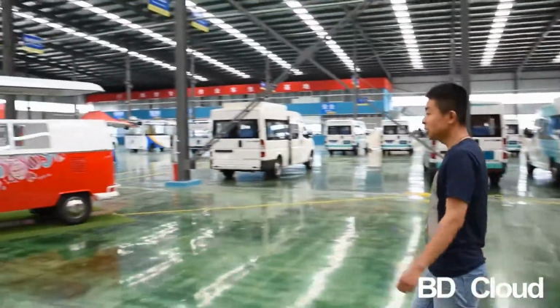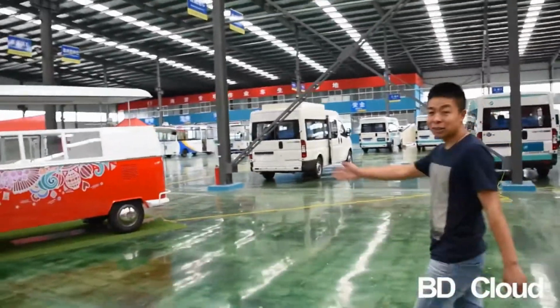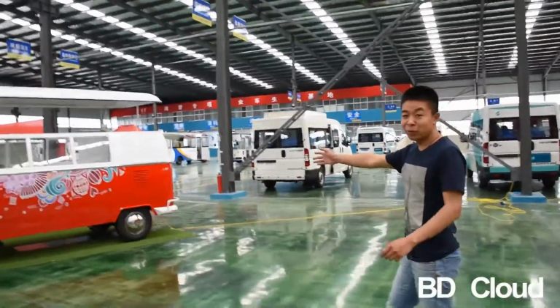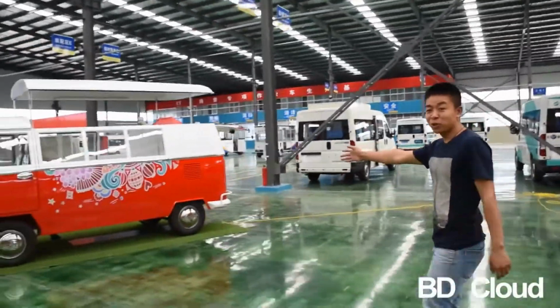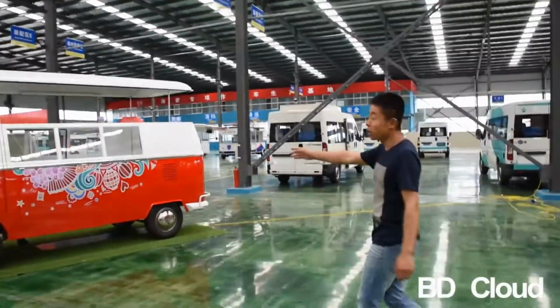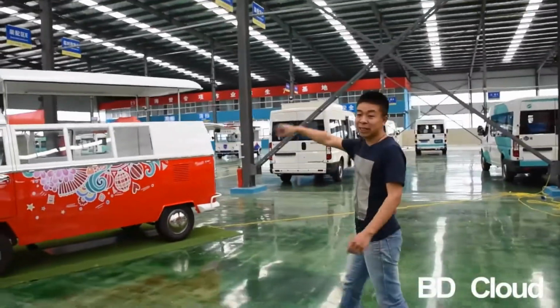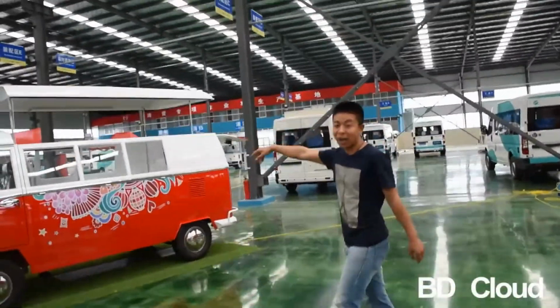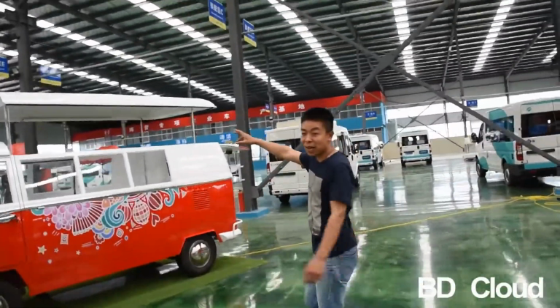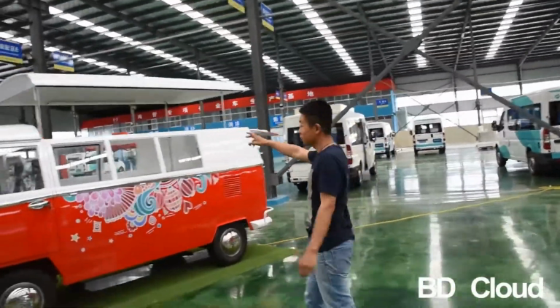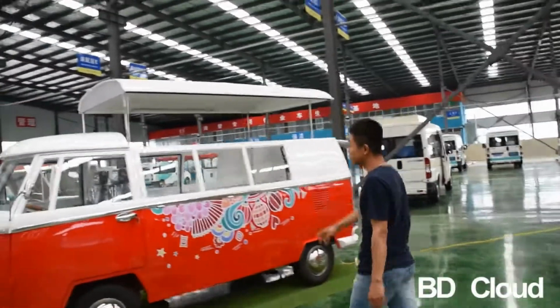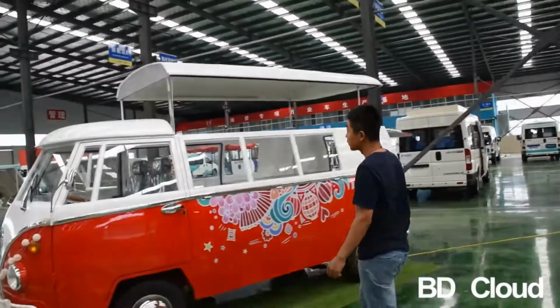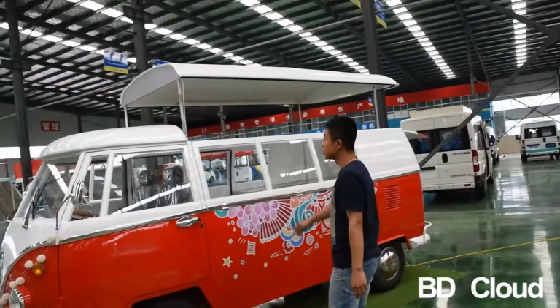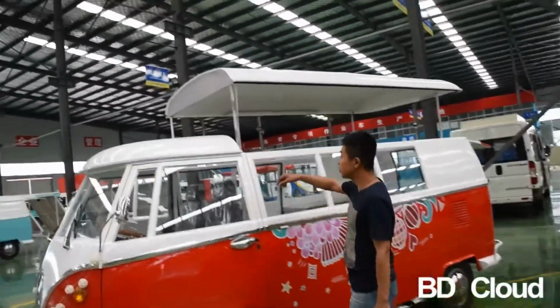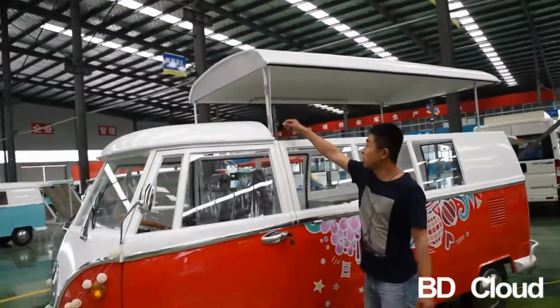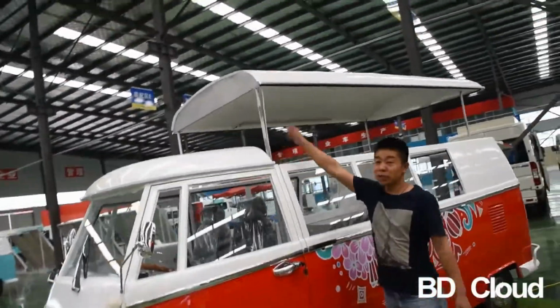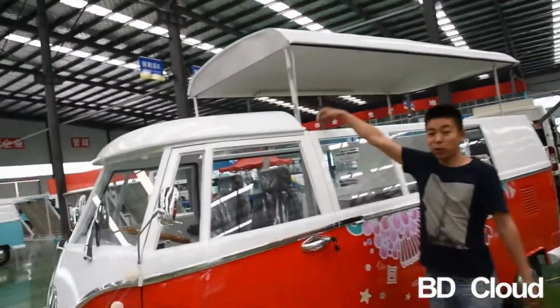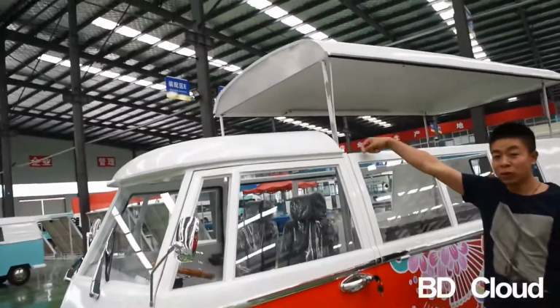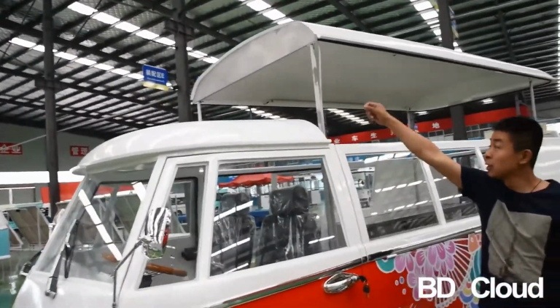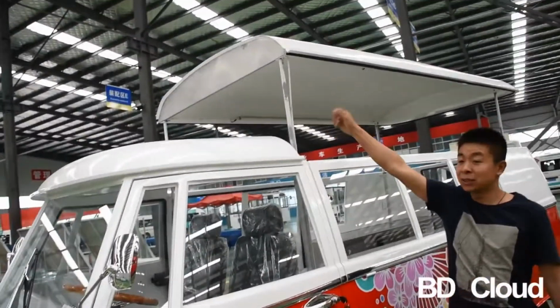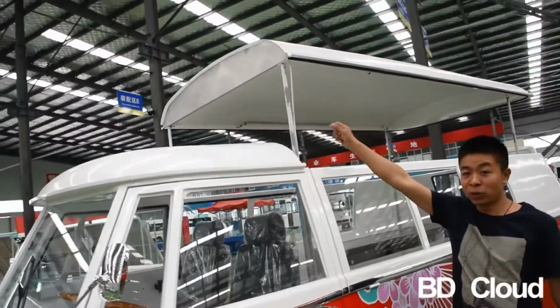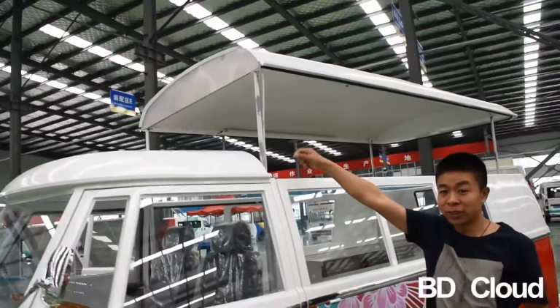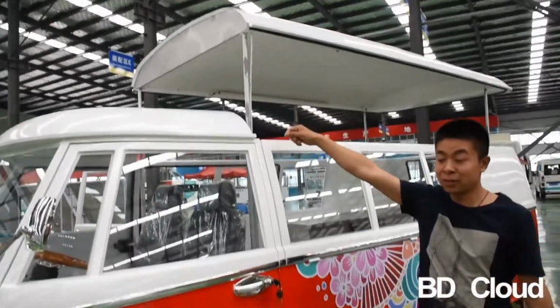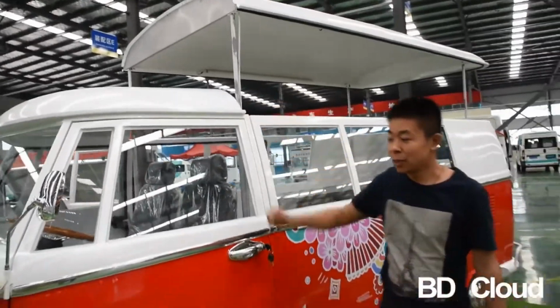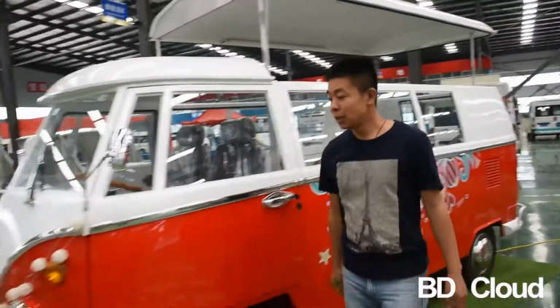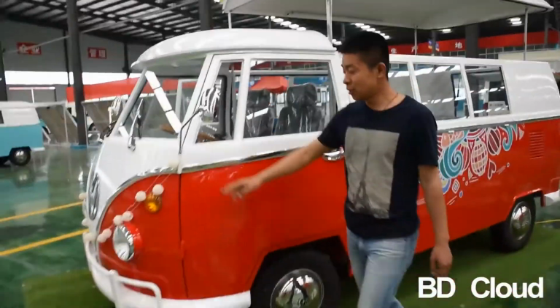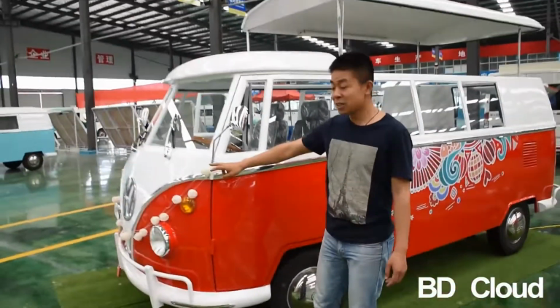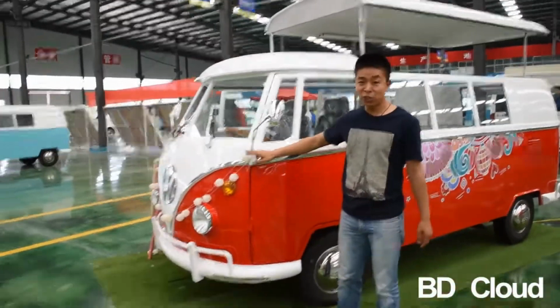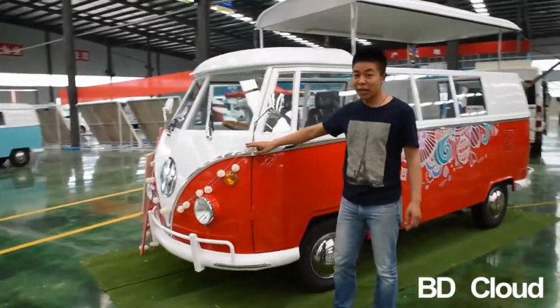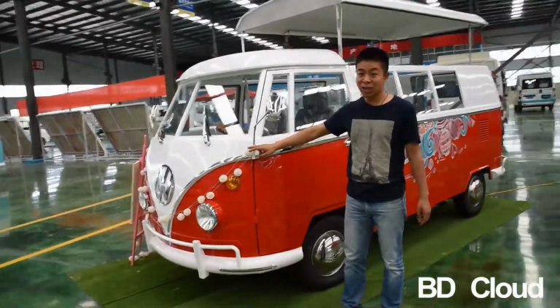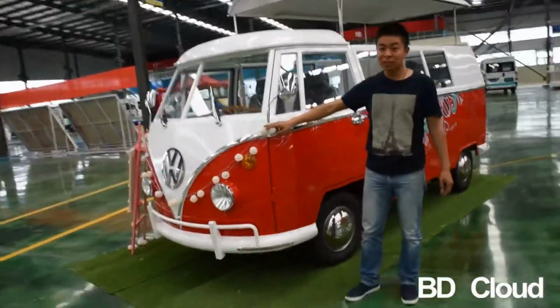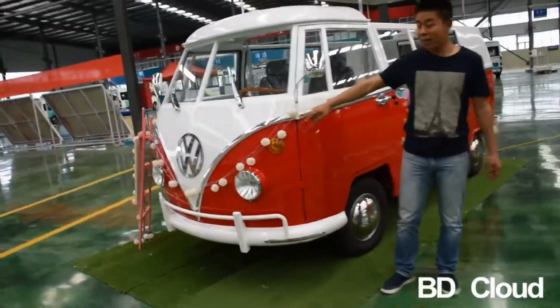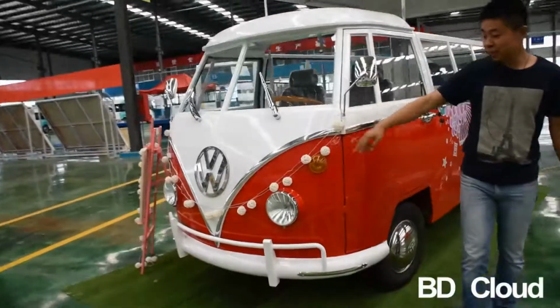Let's see the VWT1, adjustable height type. We can put the pole adjustable here and with the decoration LED light at the front.